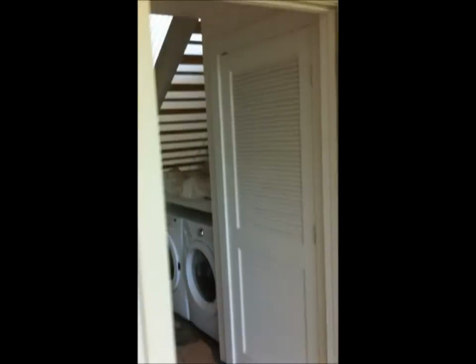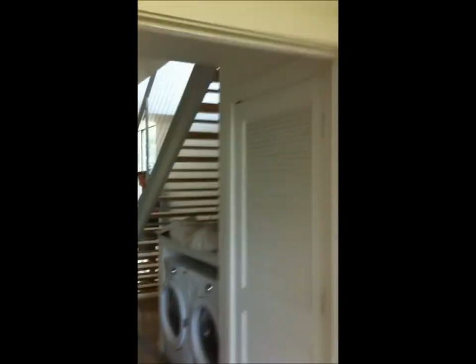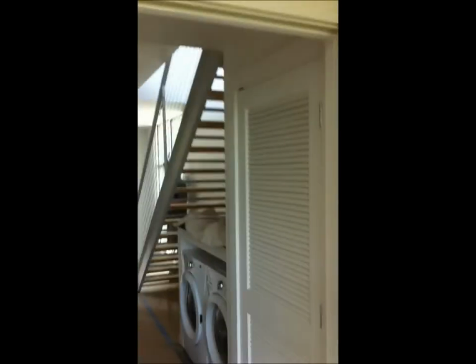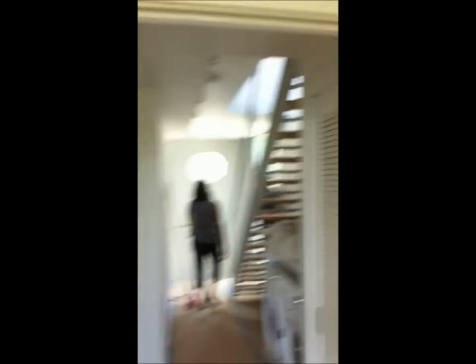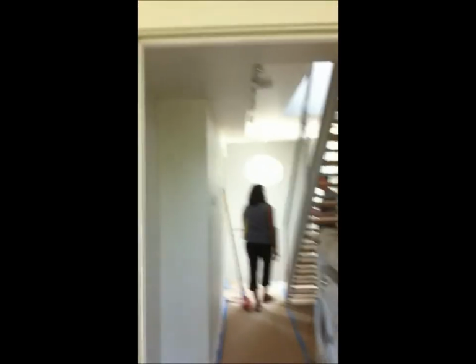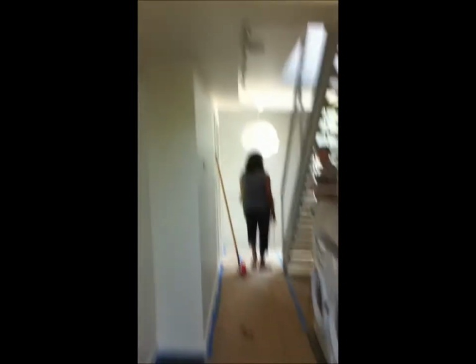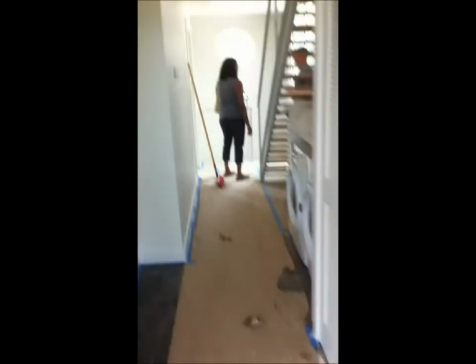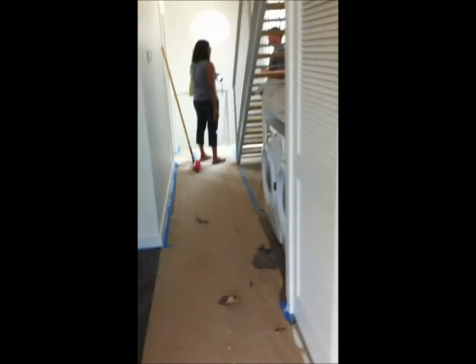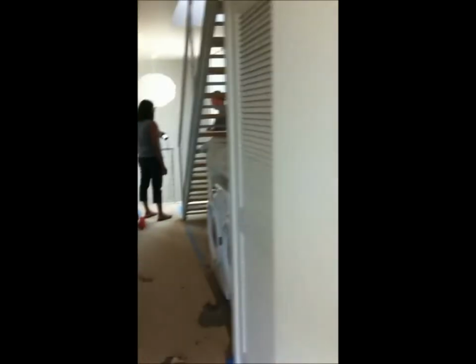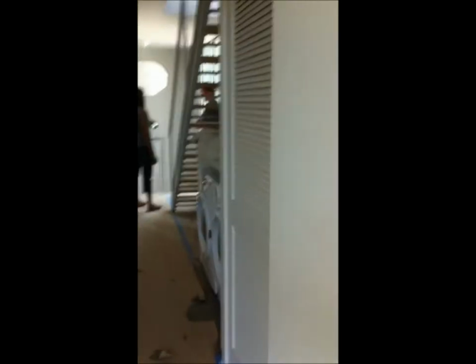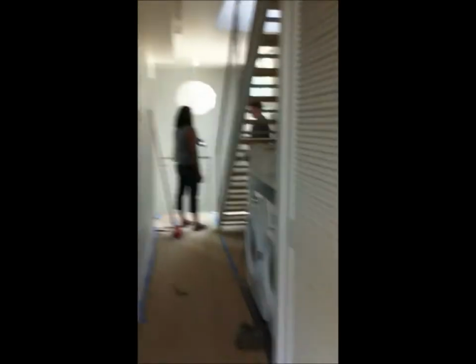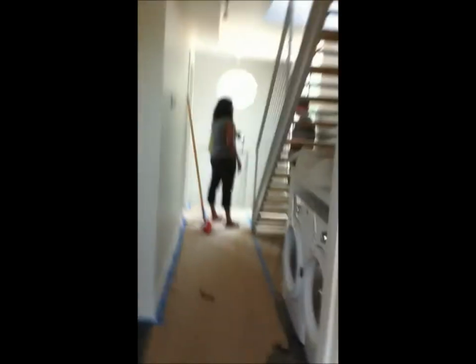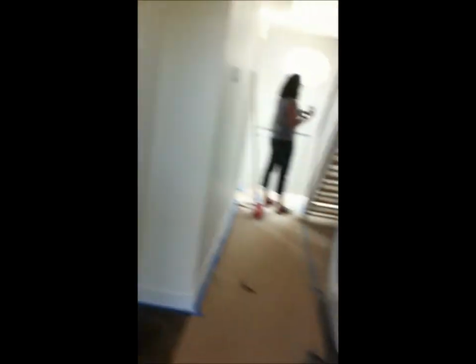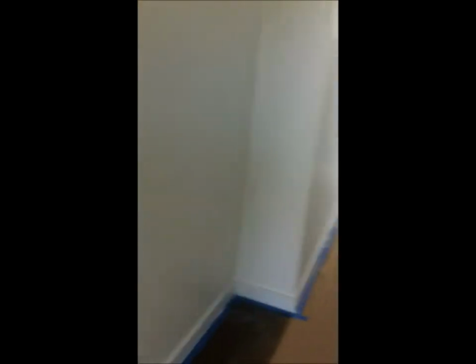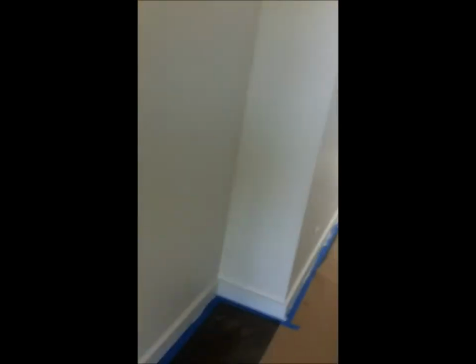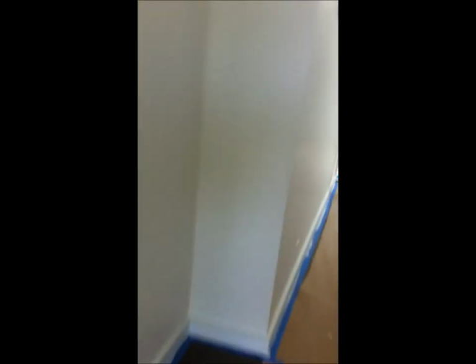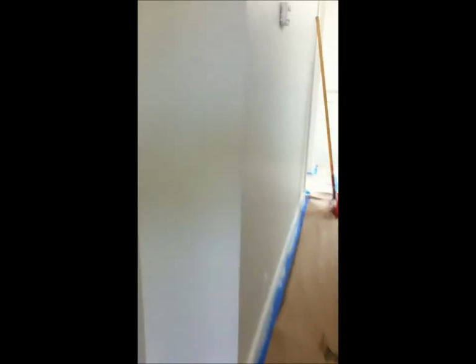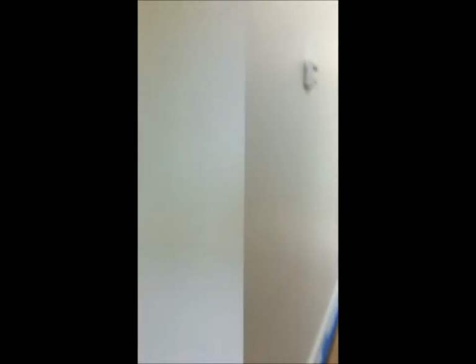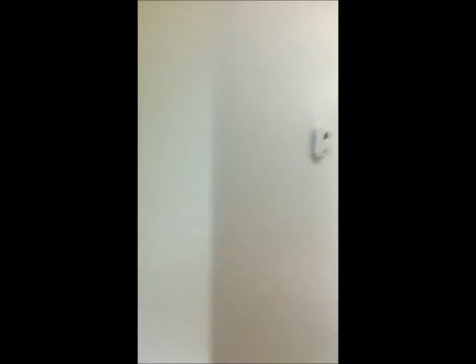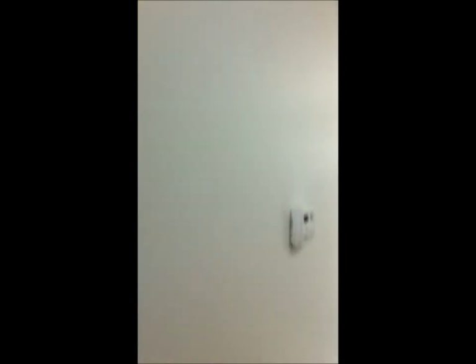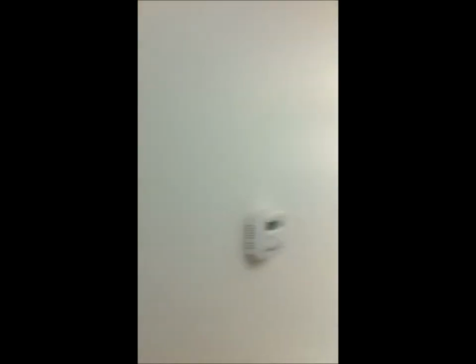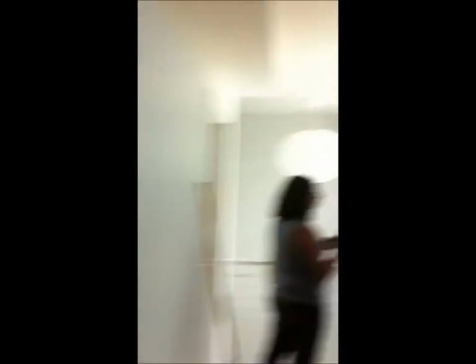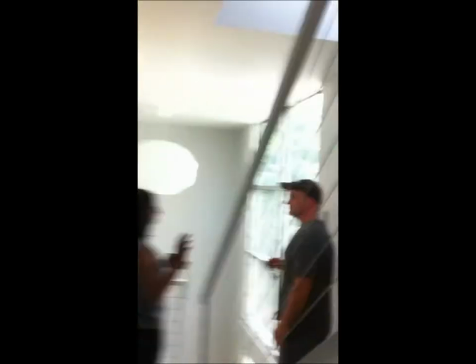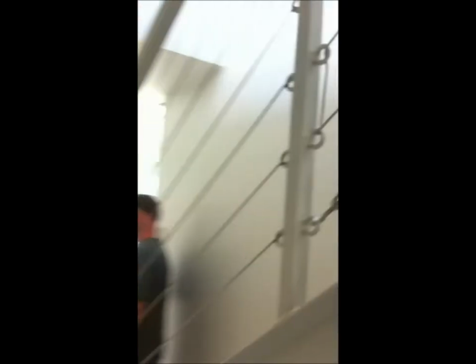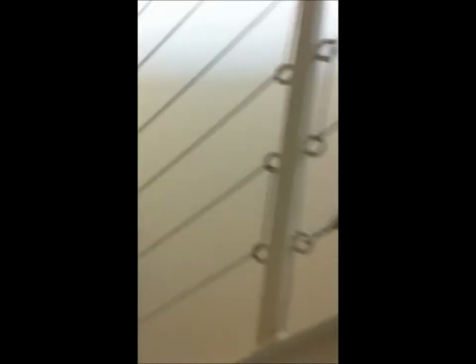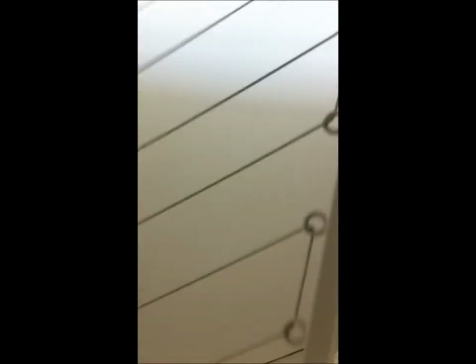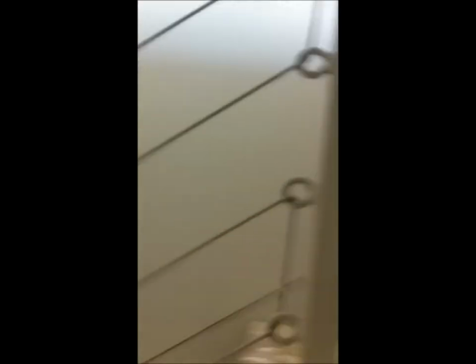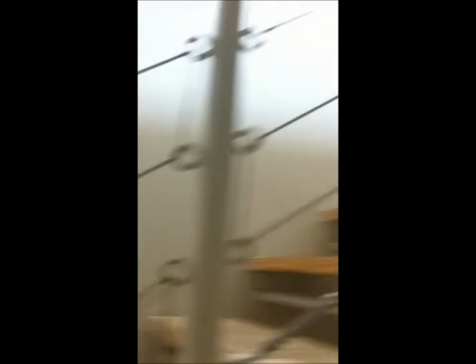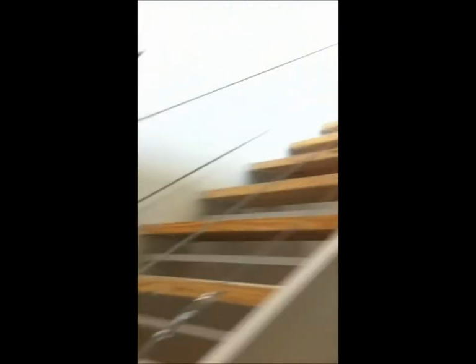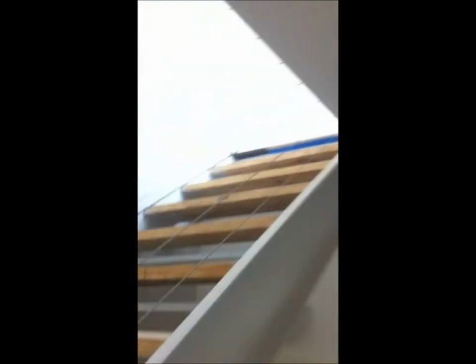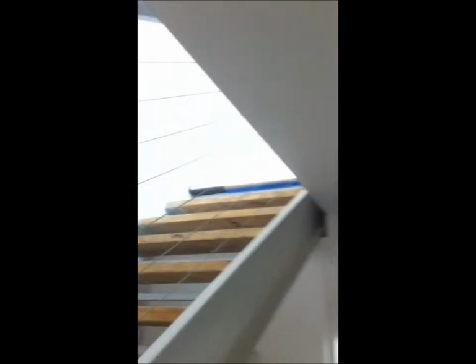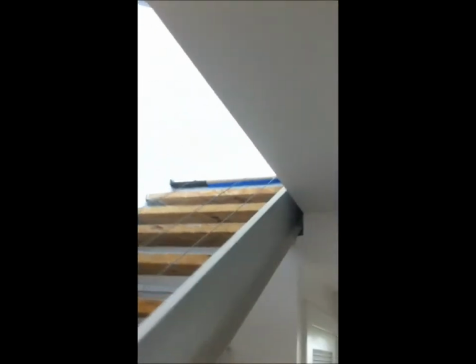And then we'll go through here — it's the laundry room area. And of course, this is how the stairs look going on up.